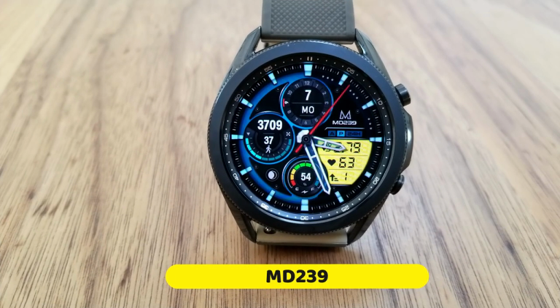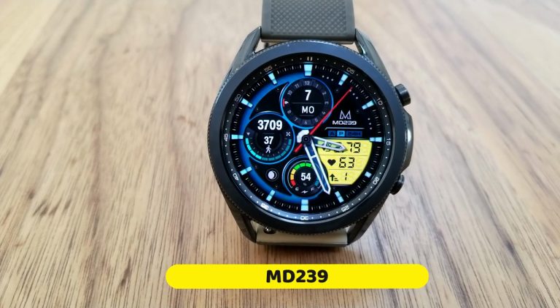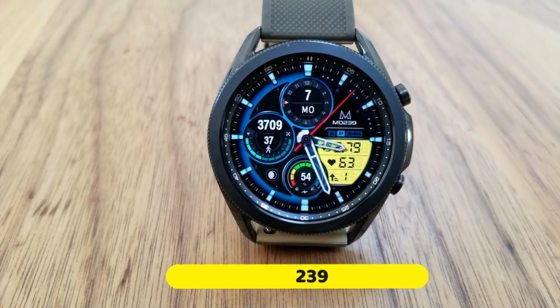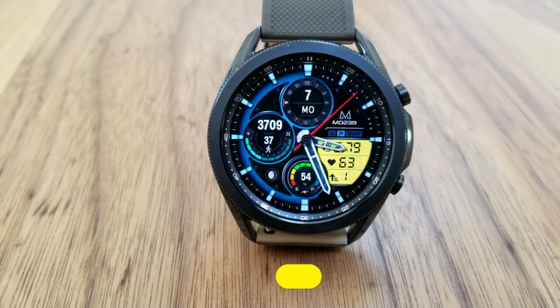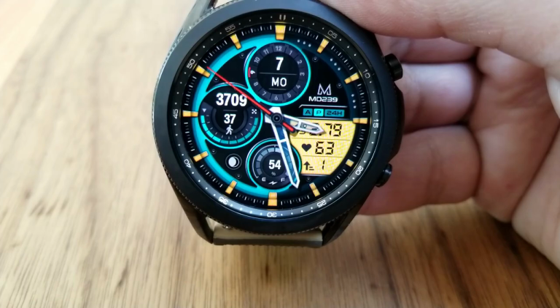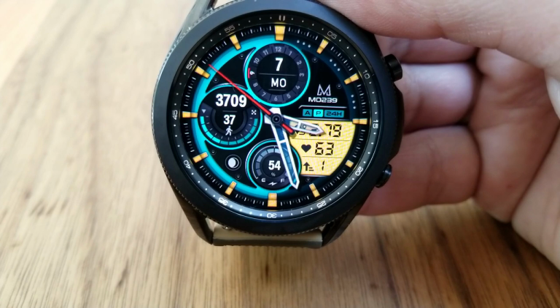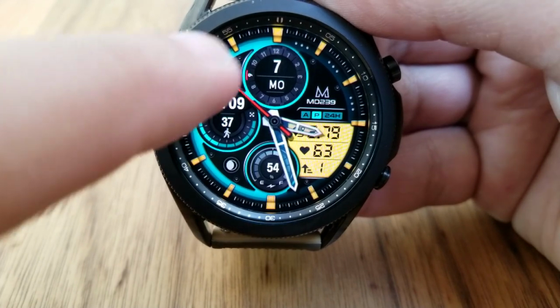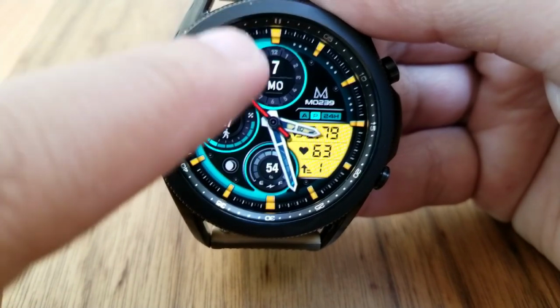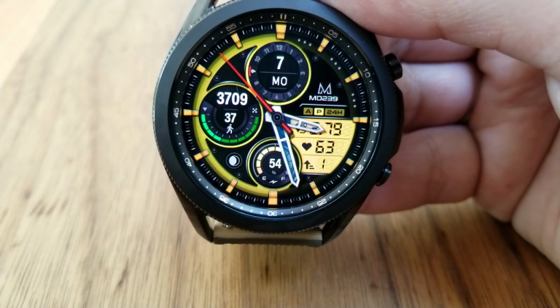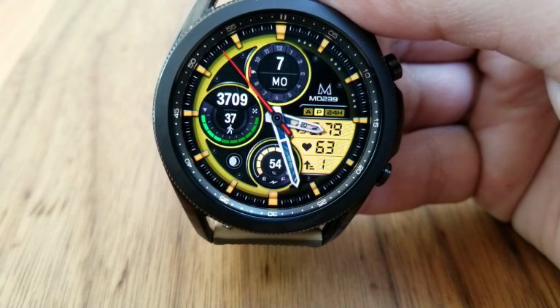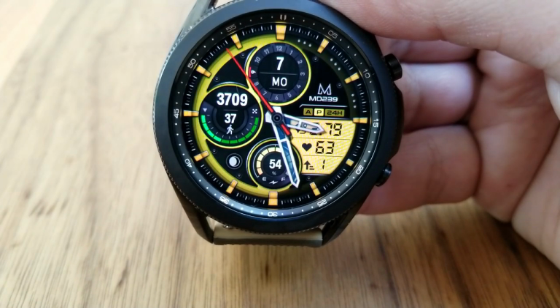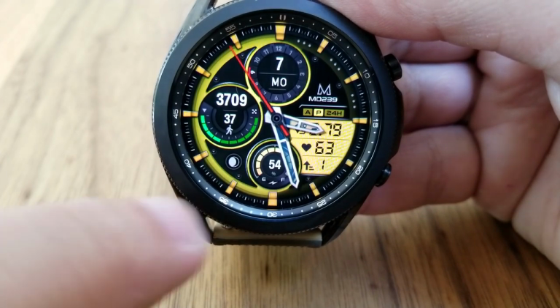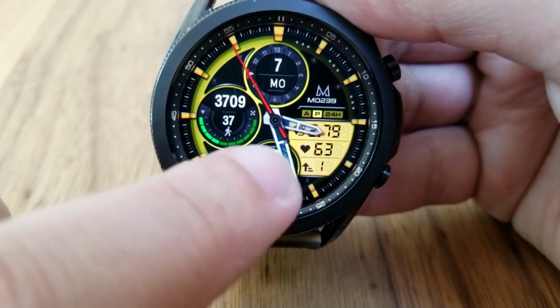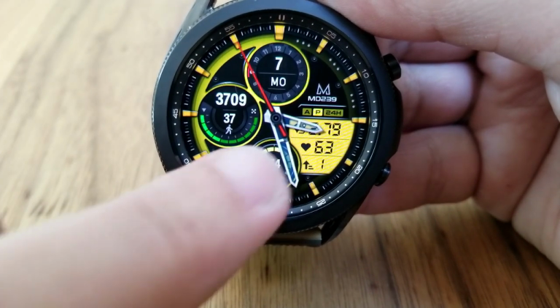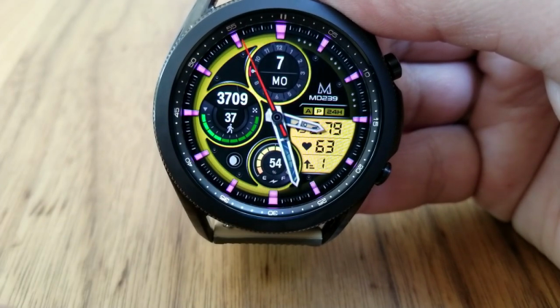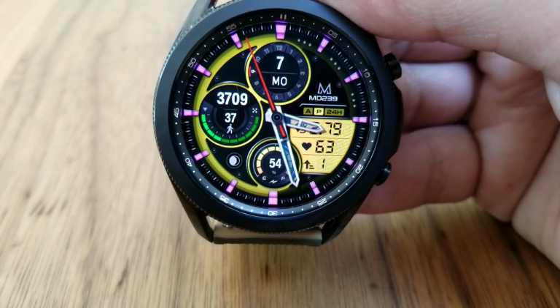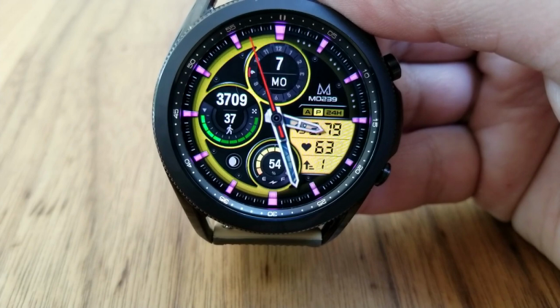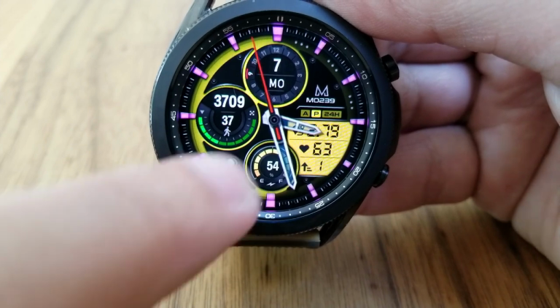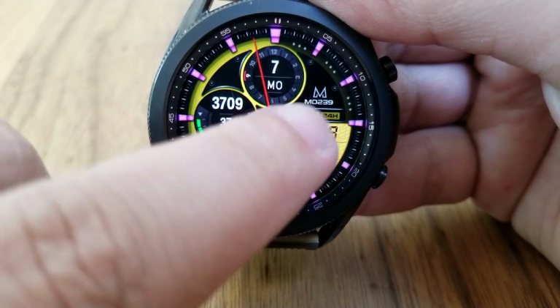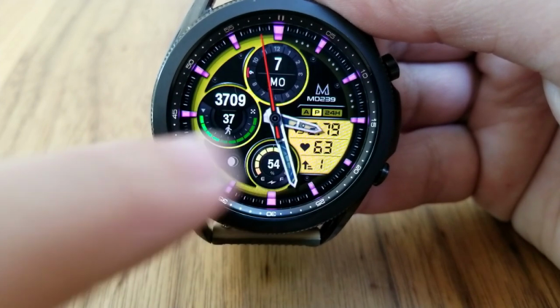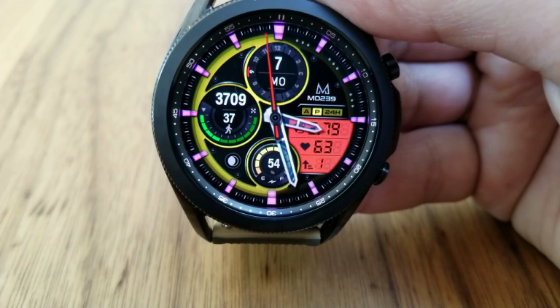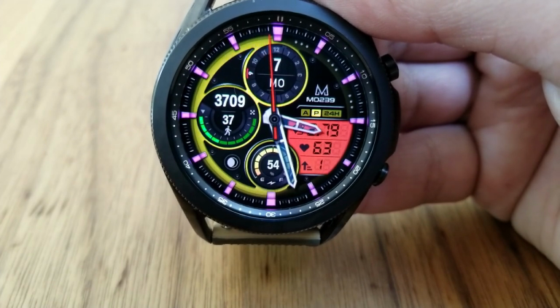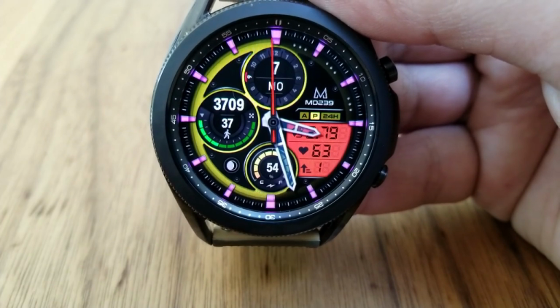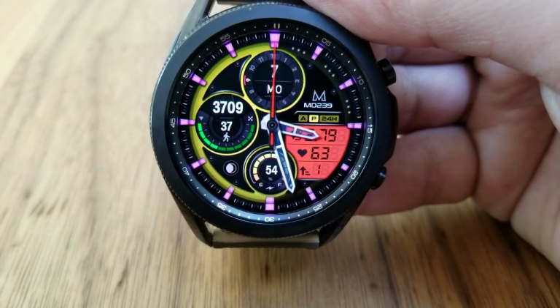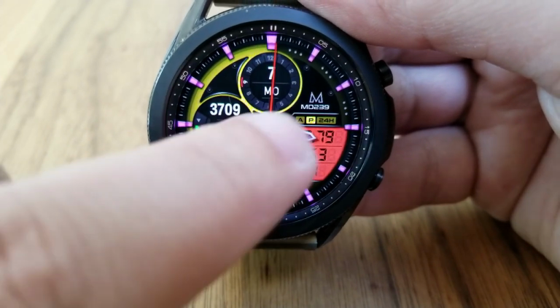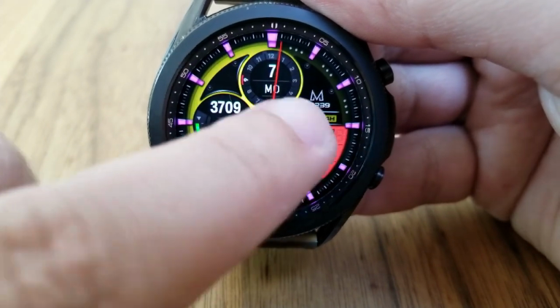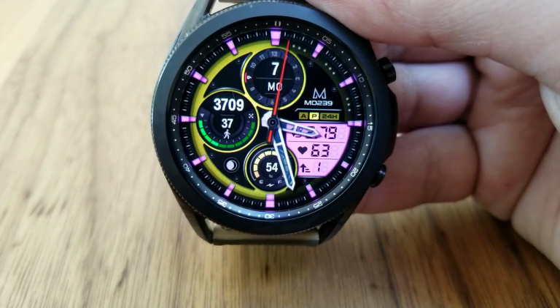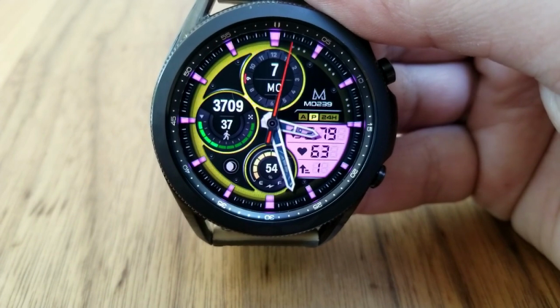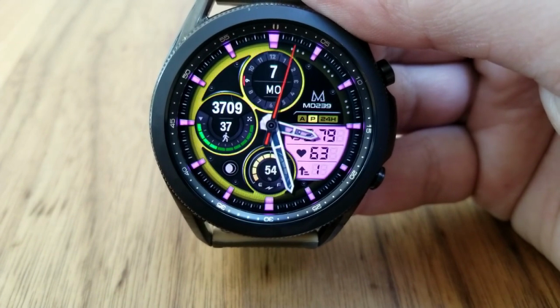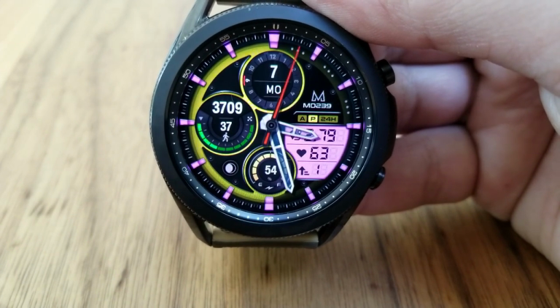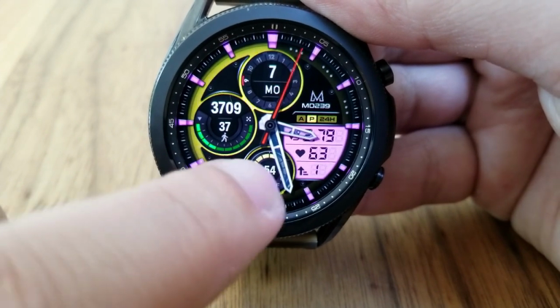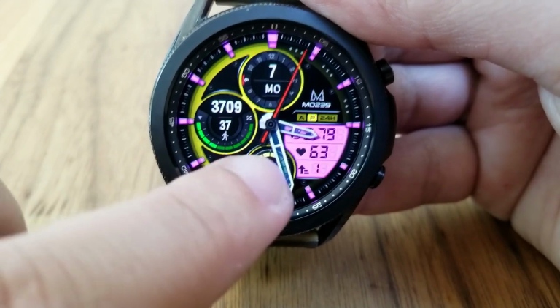I am really liking this new design from Matteo, and of course it looks fabulous on the Galaxy Watch 3 as well. The sizing and the layout works well with this design, and the information is placed in such a way that you can see the data in each of those sections really clearly, as they don't overlap over top of each other.